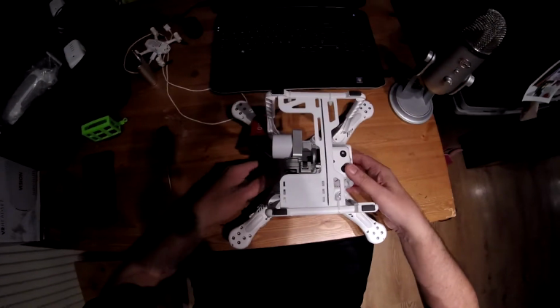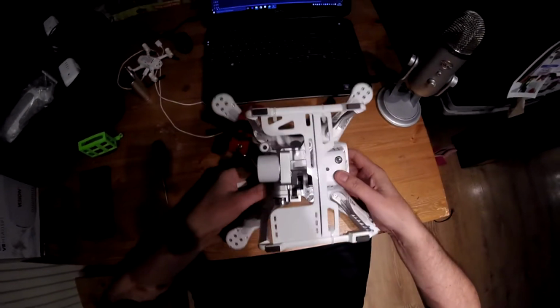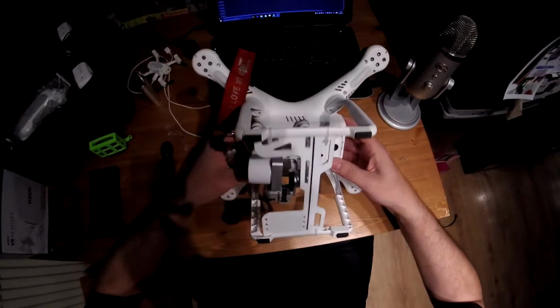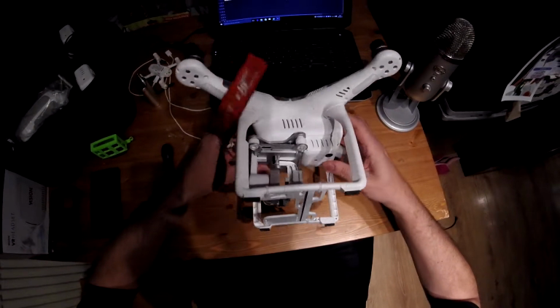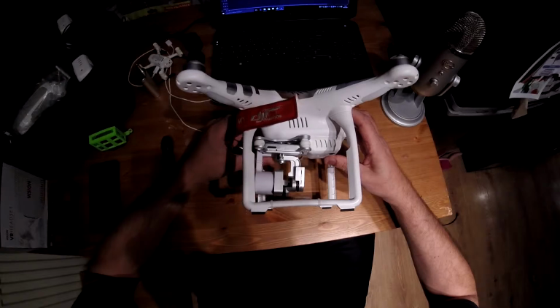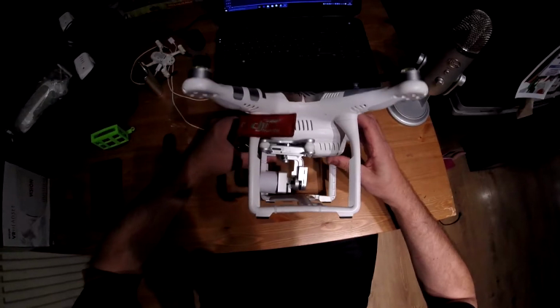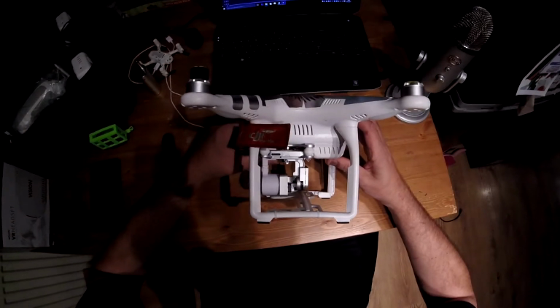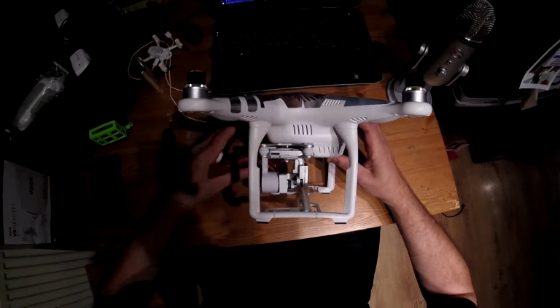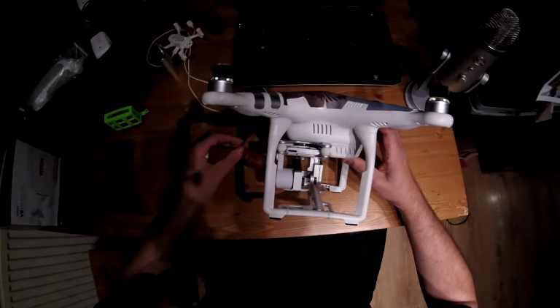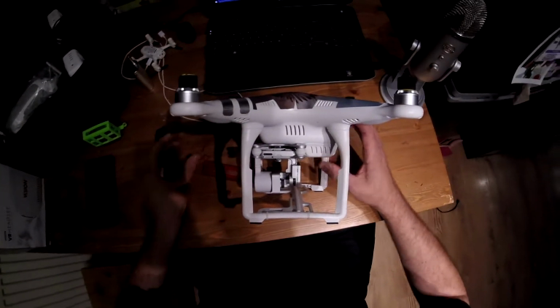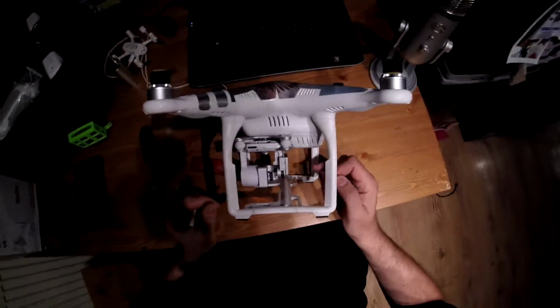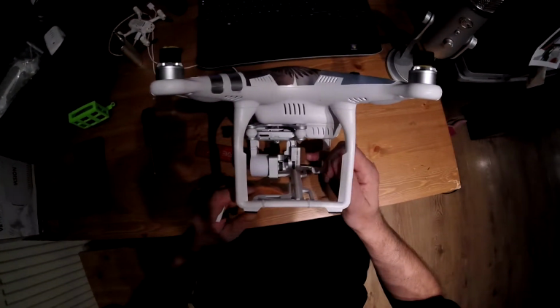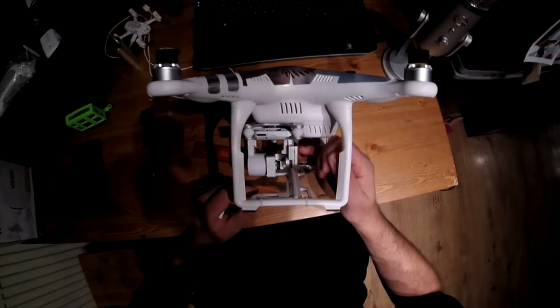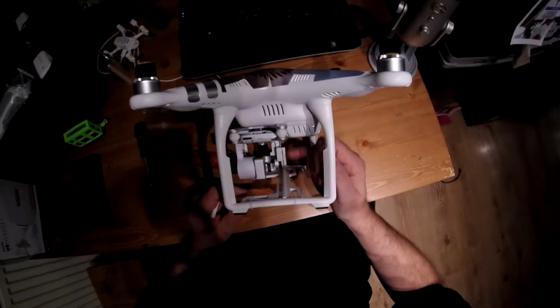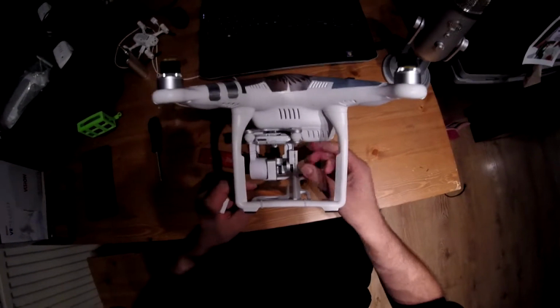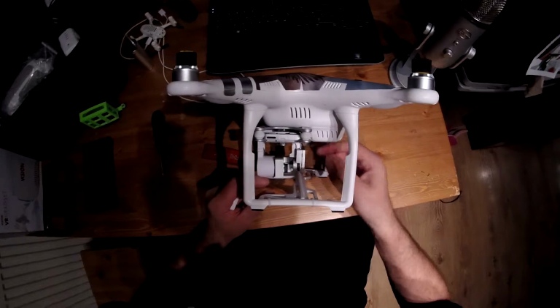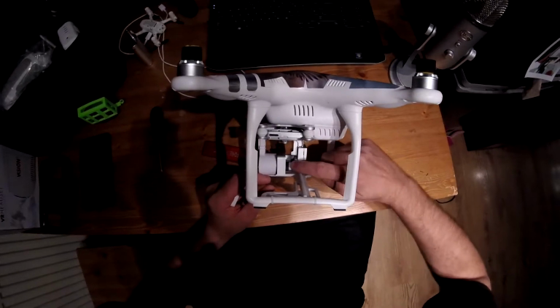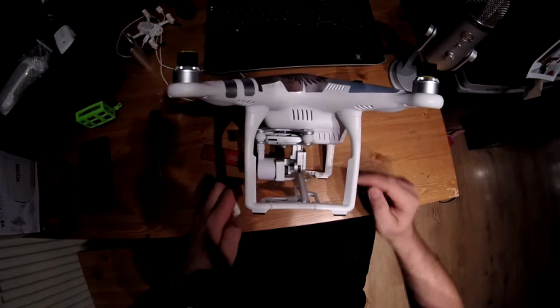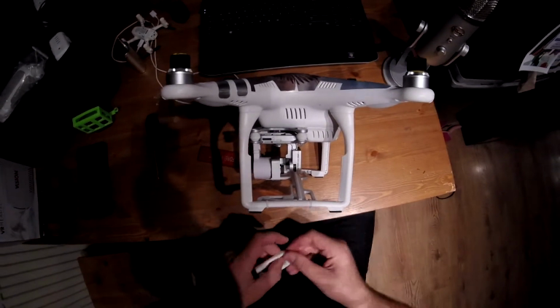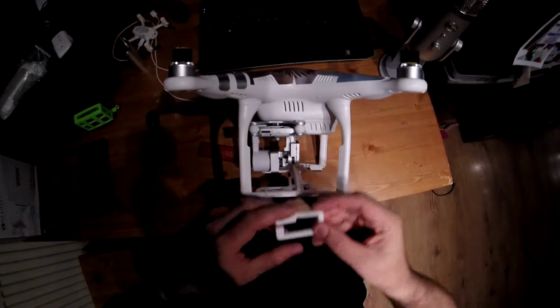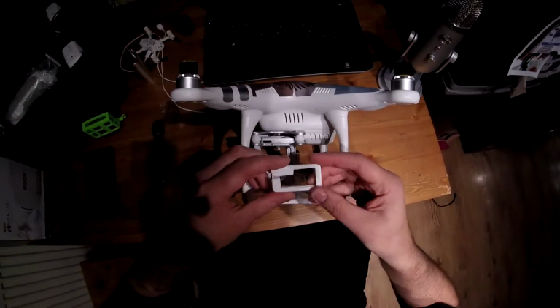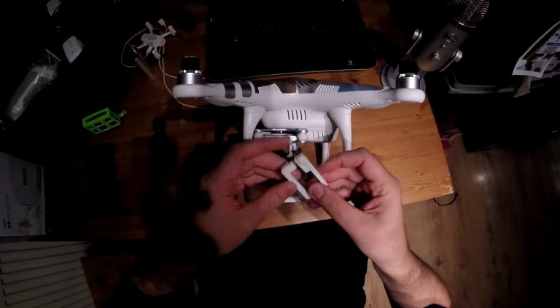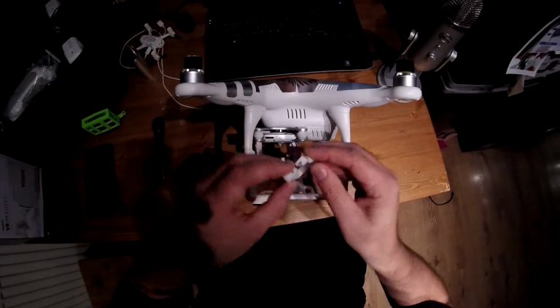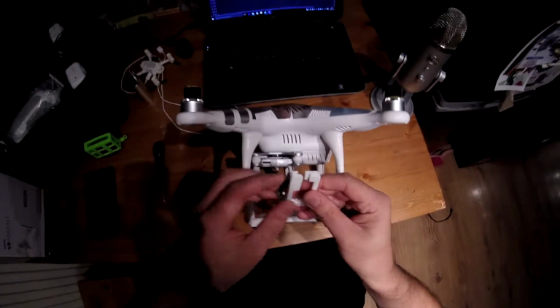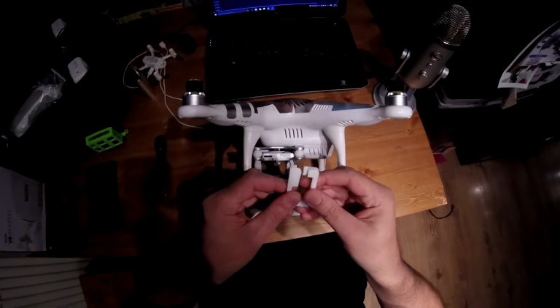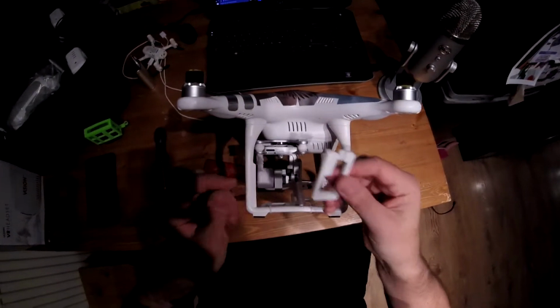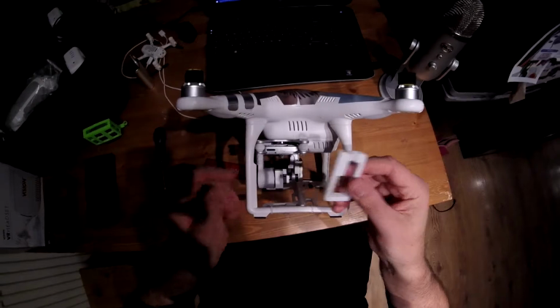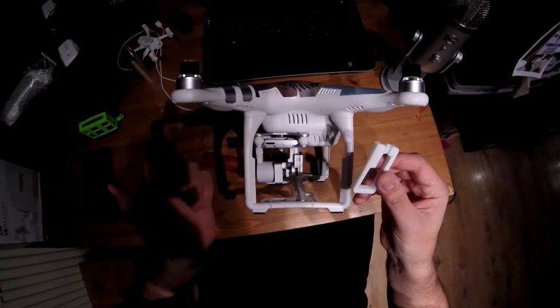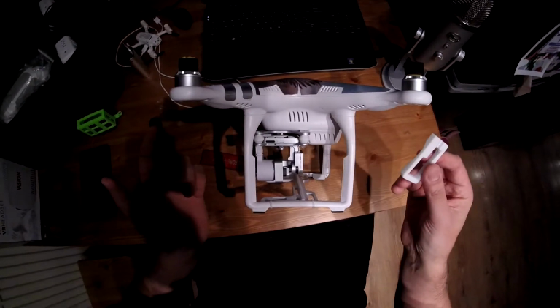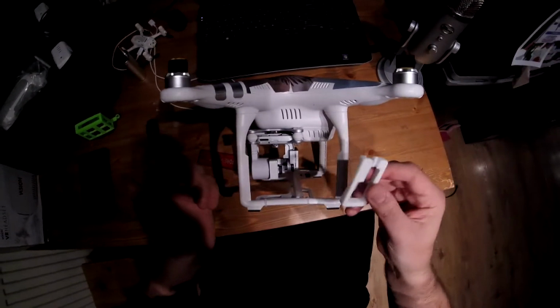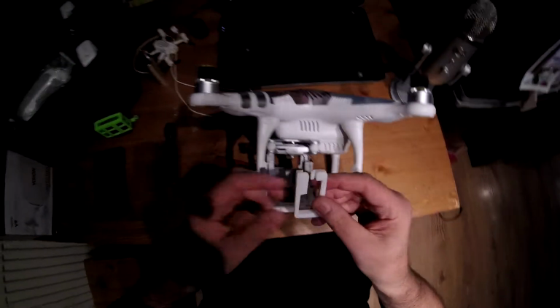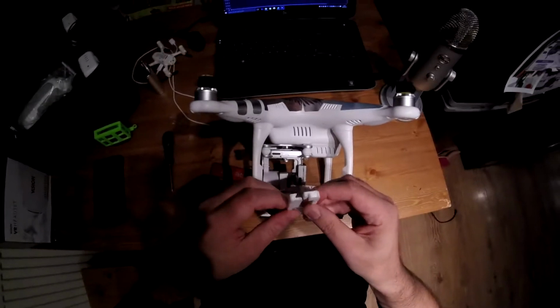So there's a couple of things you can fit, and we call them gimbal savers. Now there's a metal one which removes this plate — you put the other plate on and it wraps around there — and there is this one. This was £3 off eBay, and I'm hoping it's going to work.